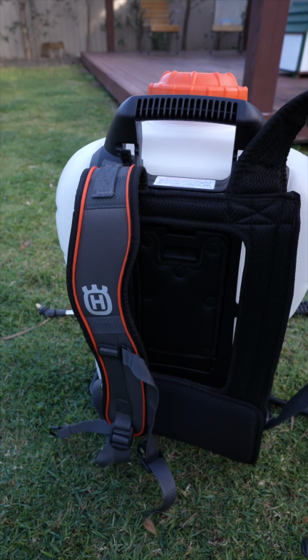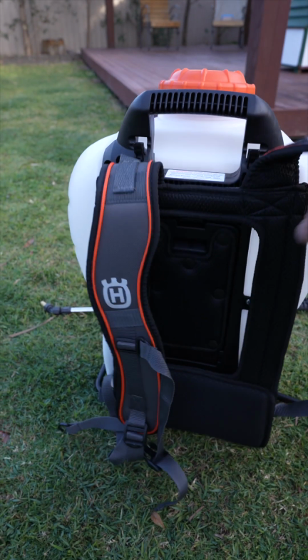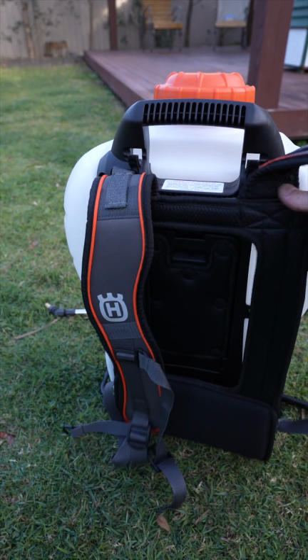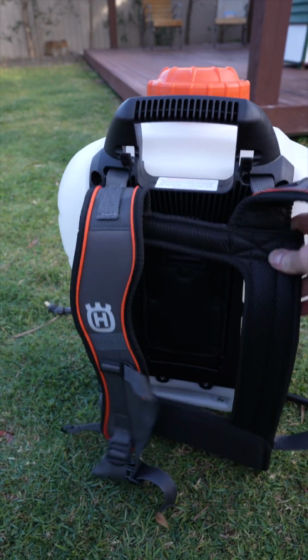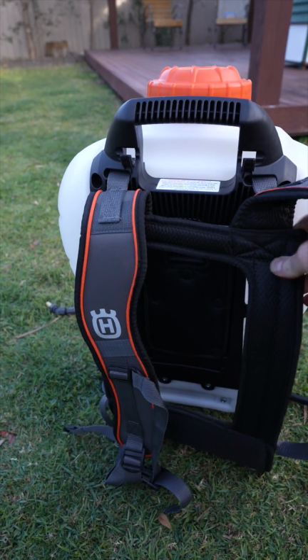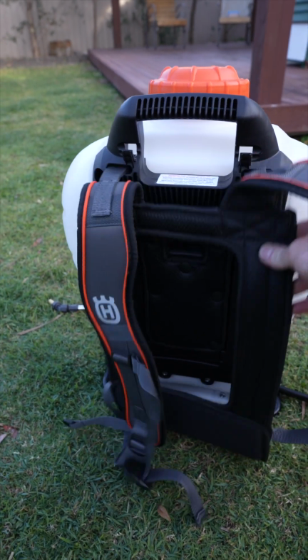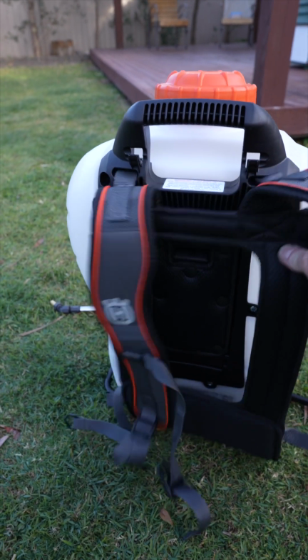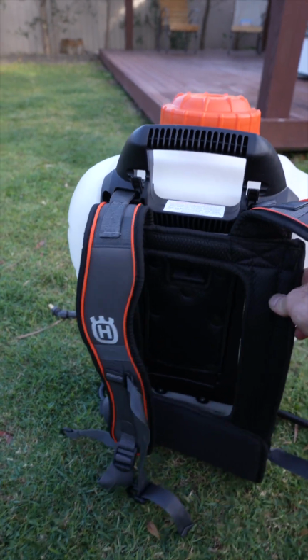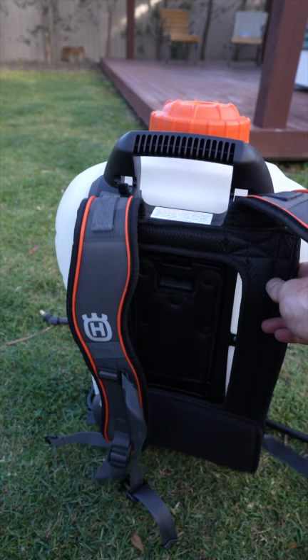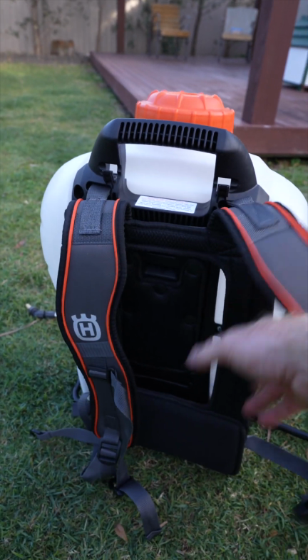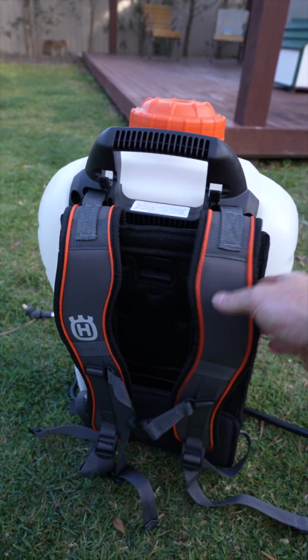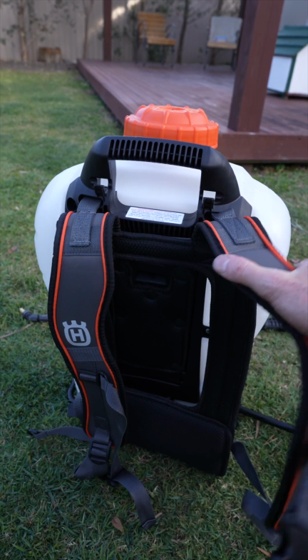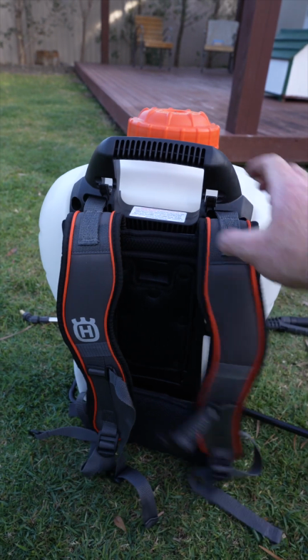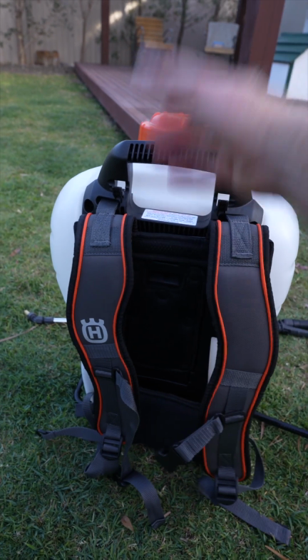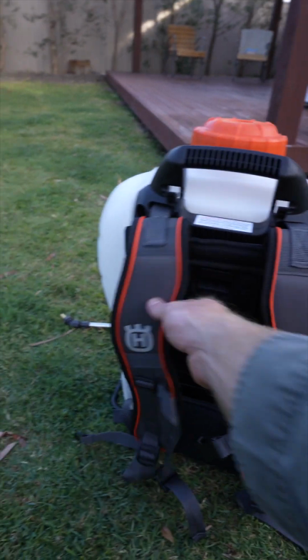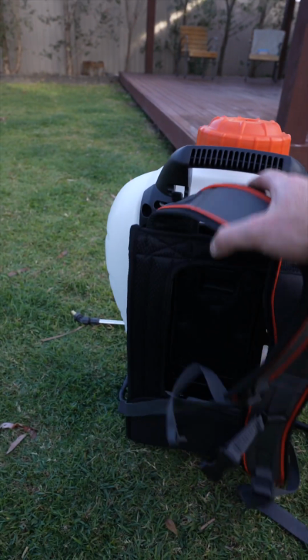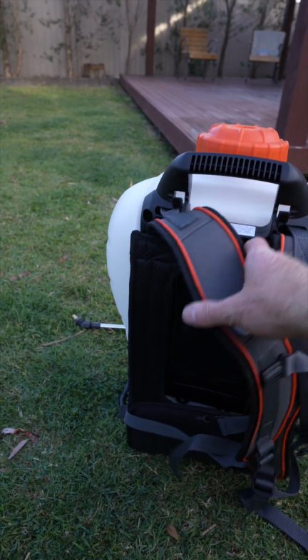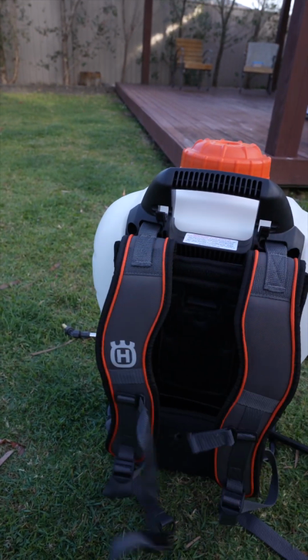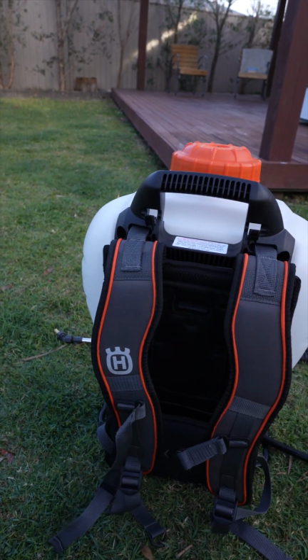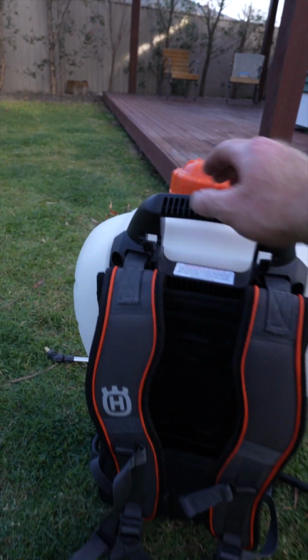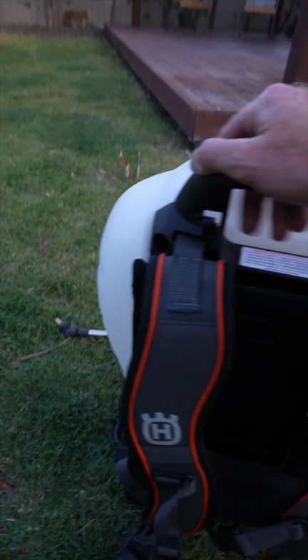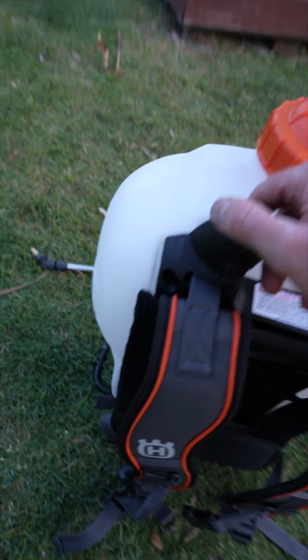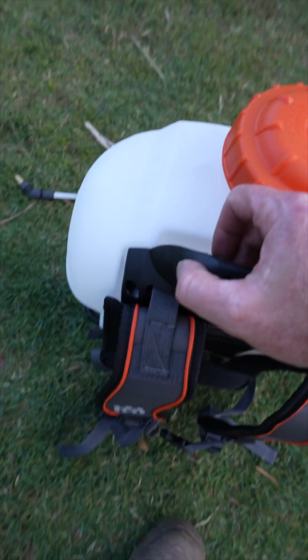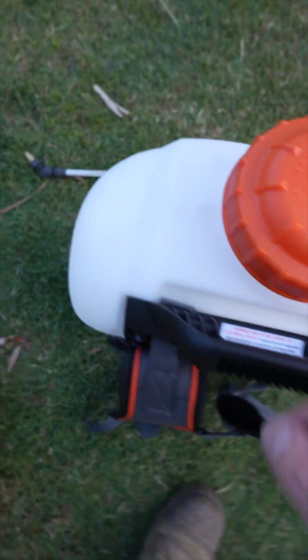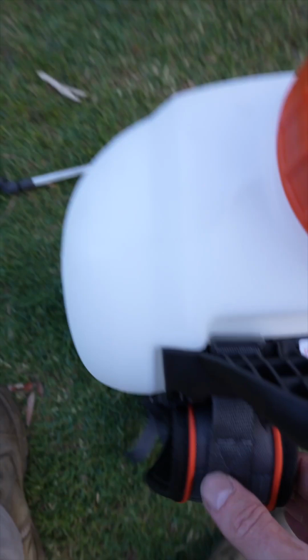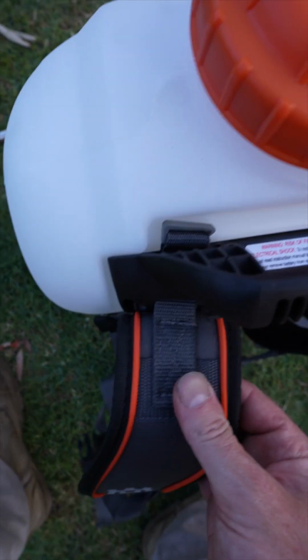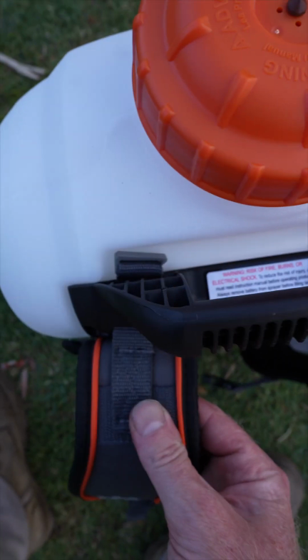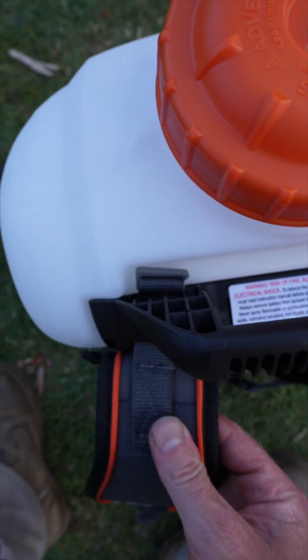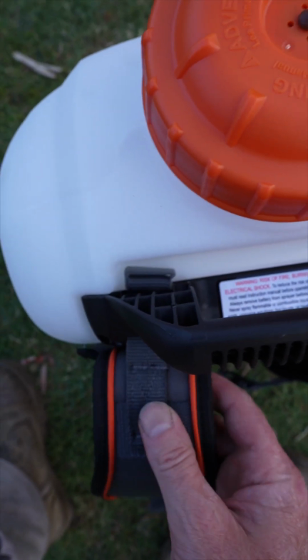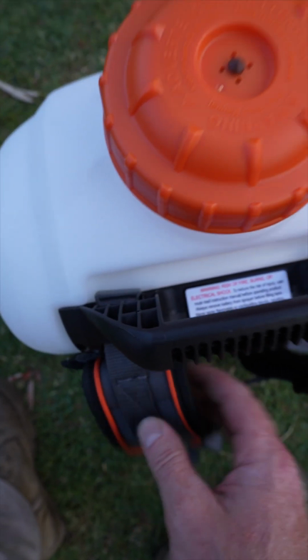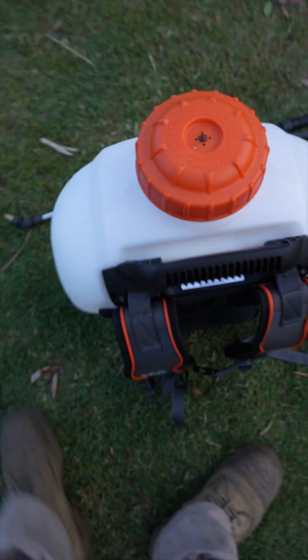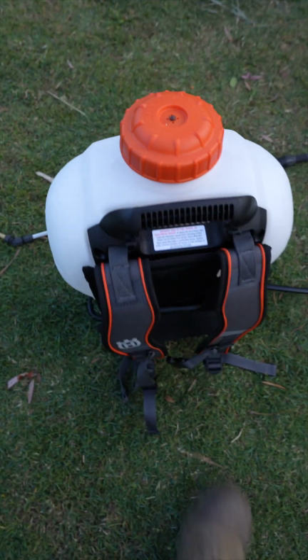So it's nice that you've got a bit of padding here, and it can be changed for a fresh one if you get seriously hot and sweaty or it just gets damaged. You can put a new one on — it's got some pretty simple clips so you can change it, which is handy.